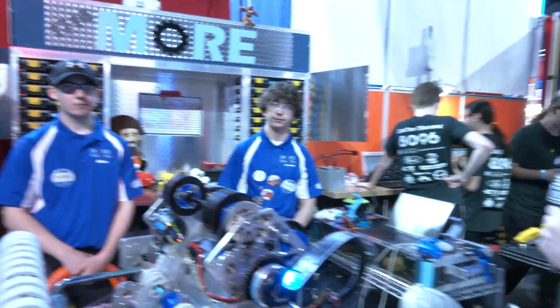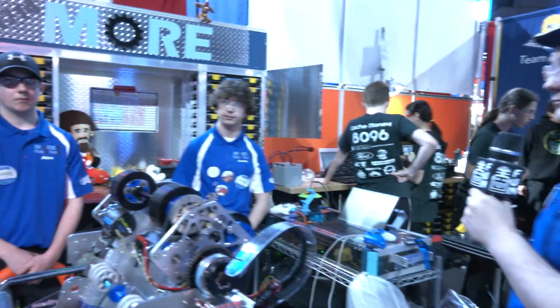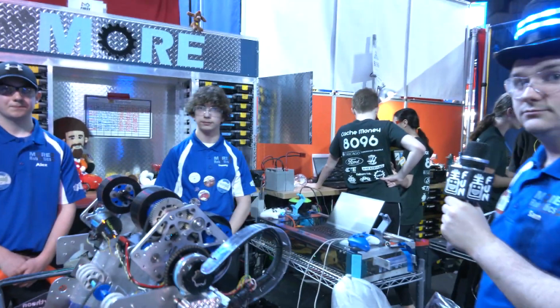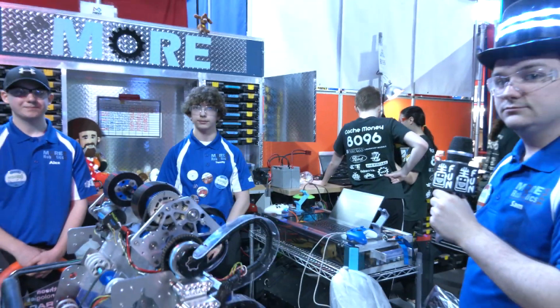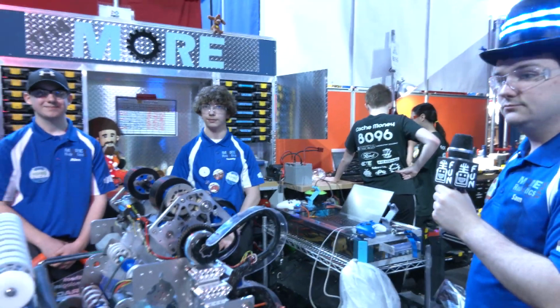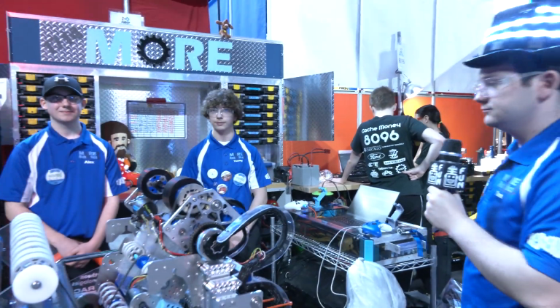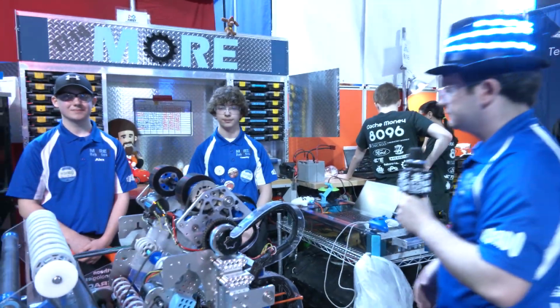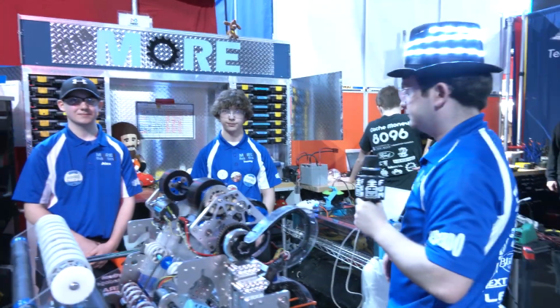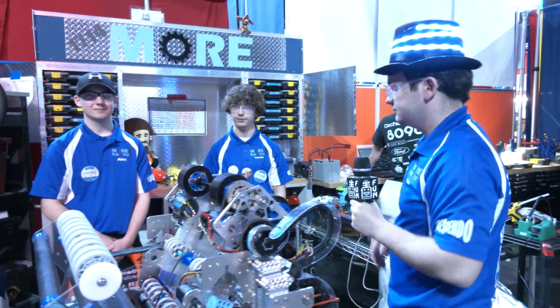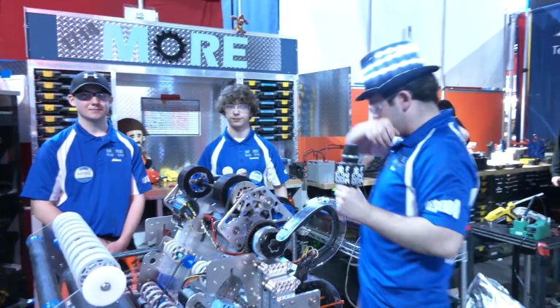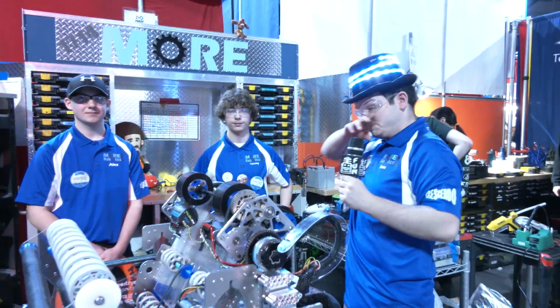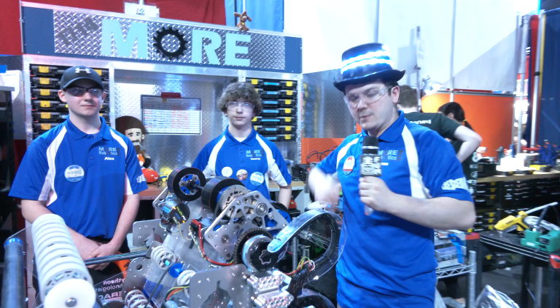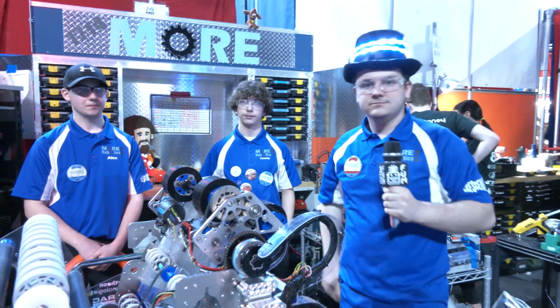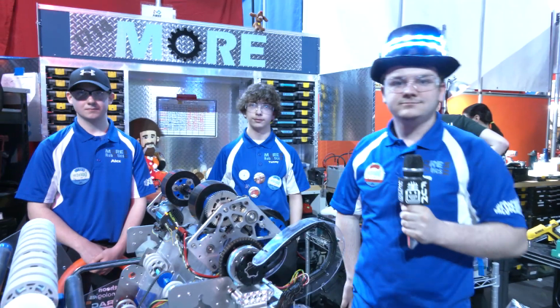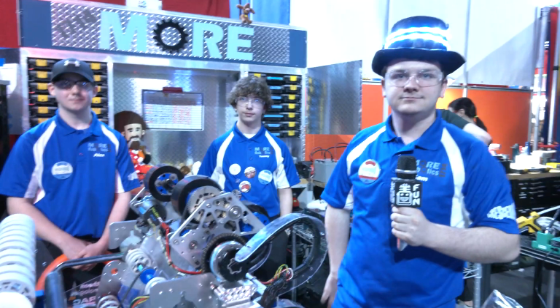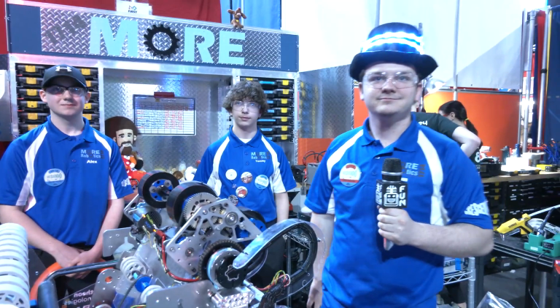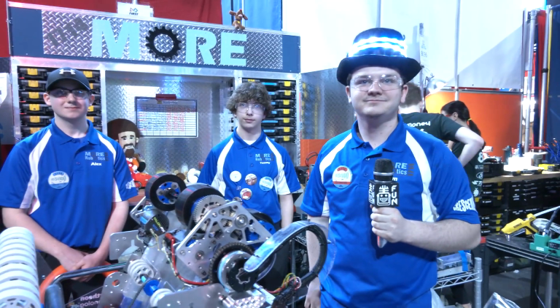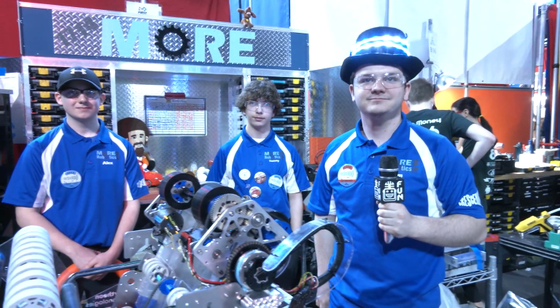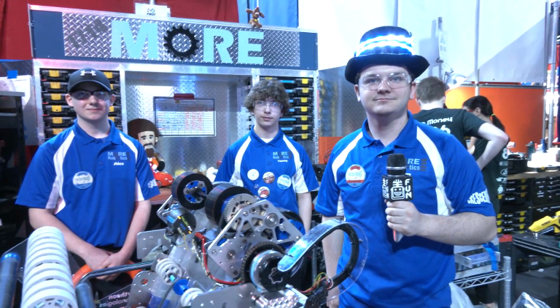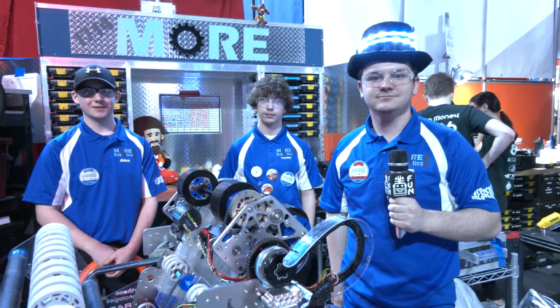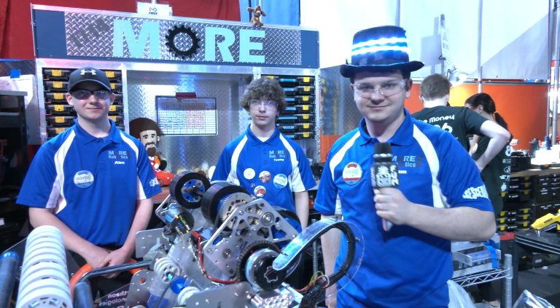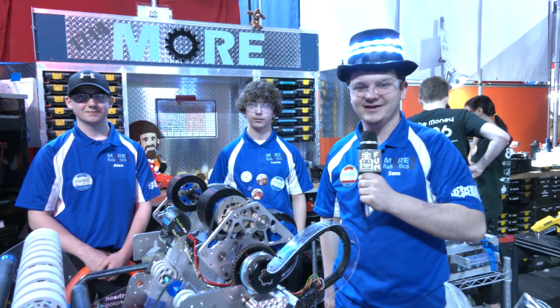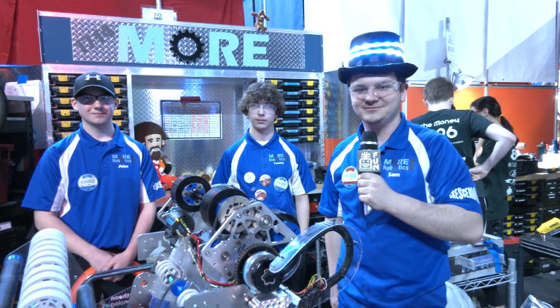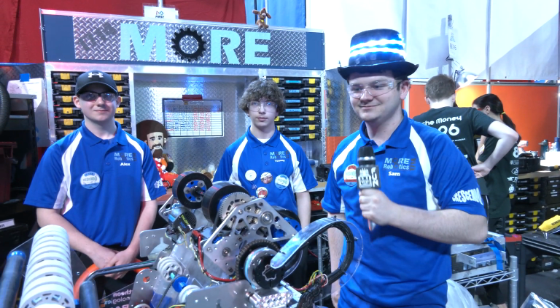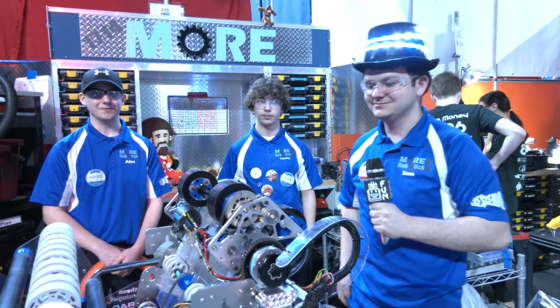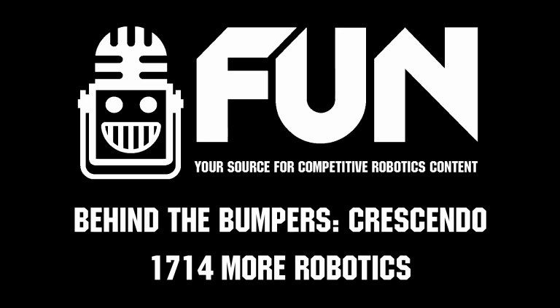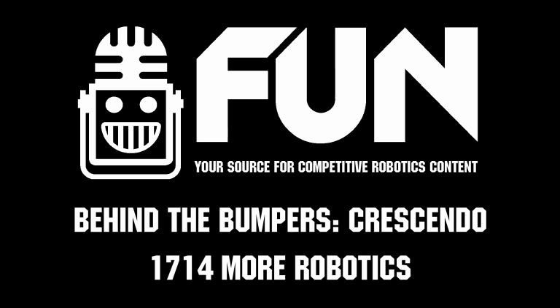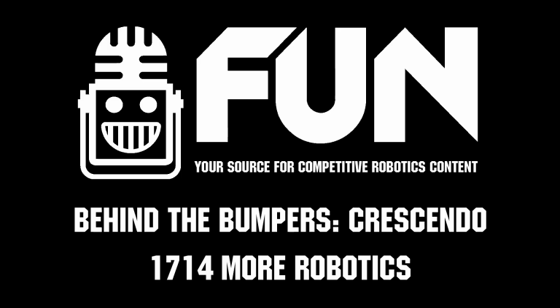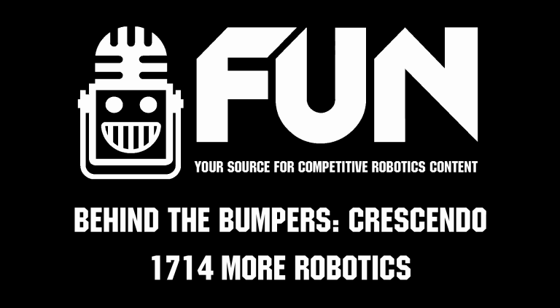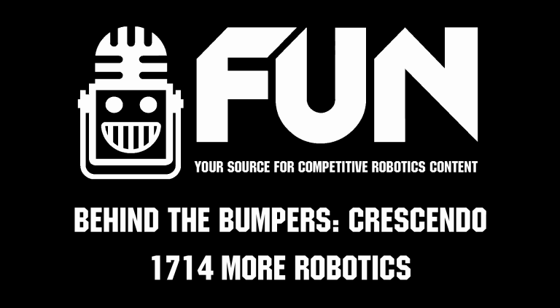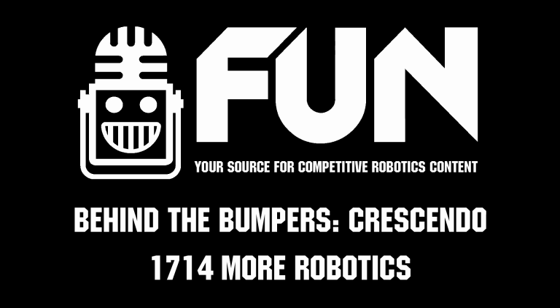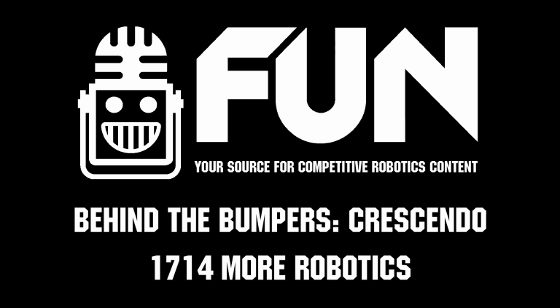Well, More Robotics, good luck as you look to take another Wisconsin Regional win. Number one seed a couple weeks ago — let's see if you can do it here. Good luck, thanks for telling us more about your robot. A lot of cool stuff on this machine, good luck the rest of the season!